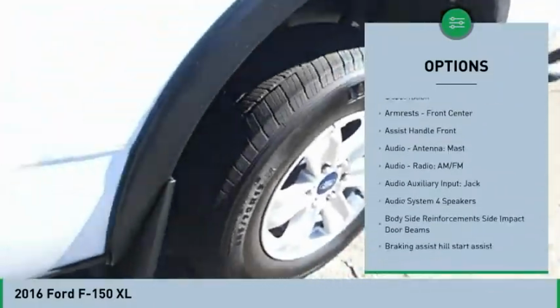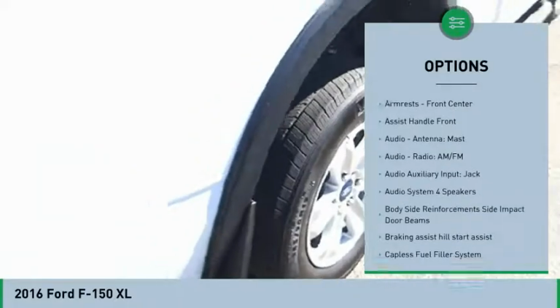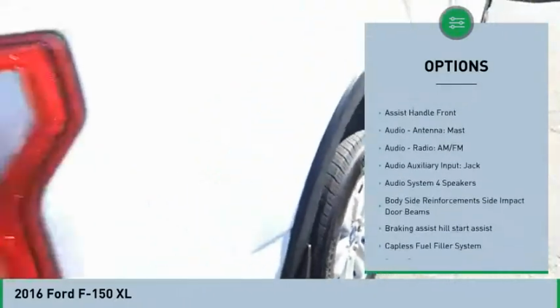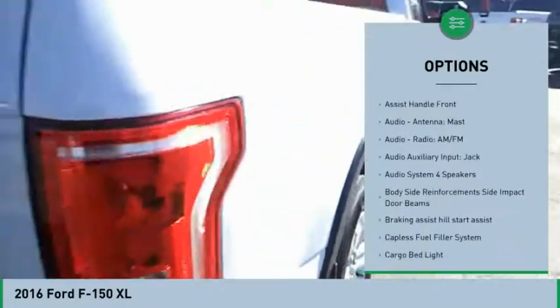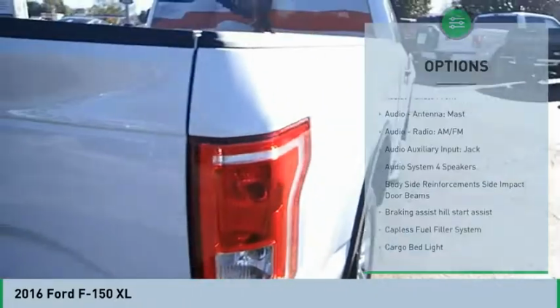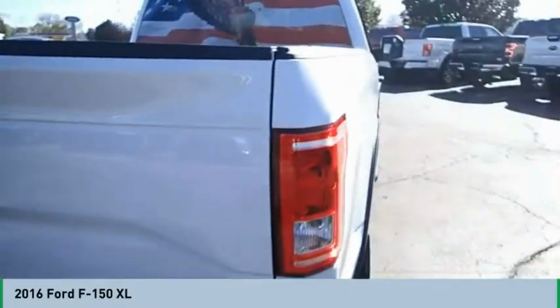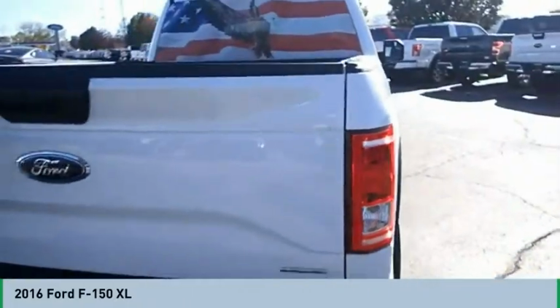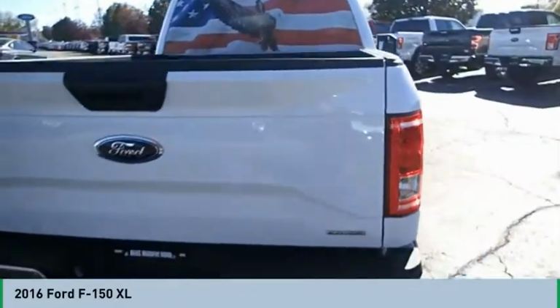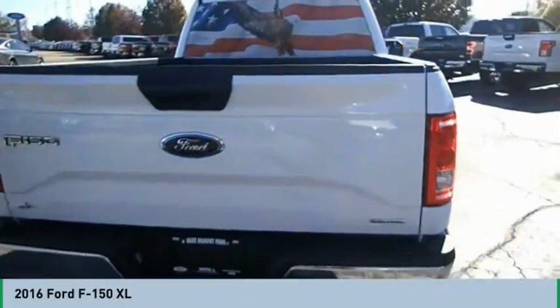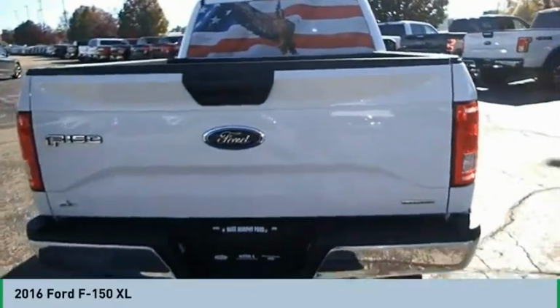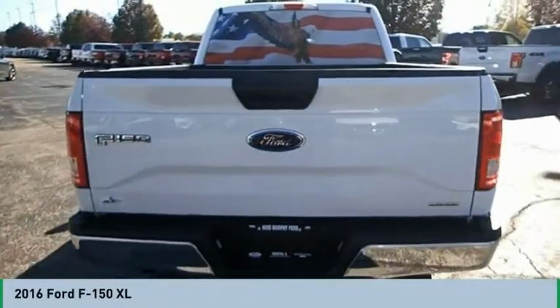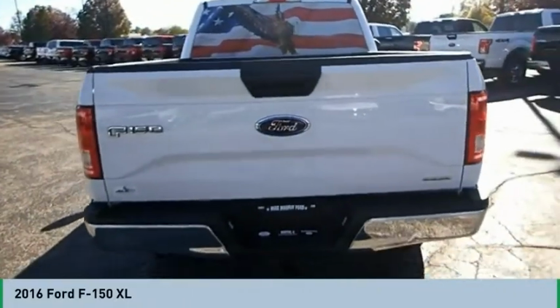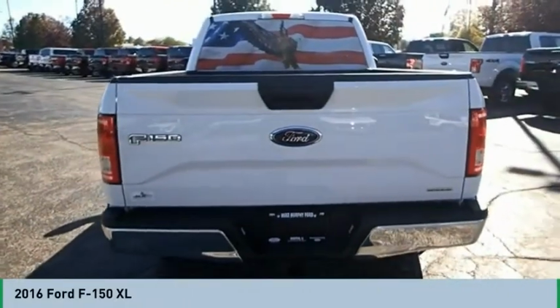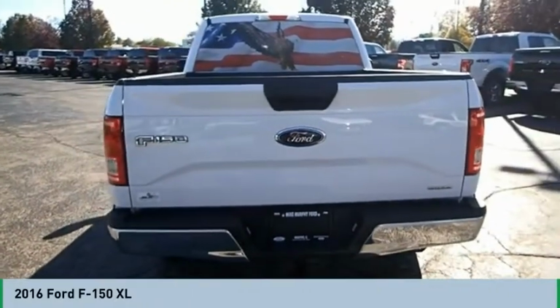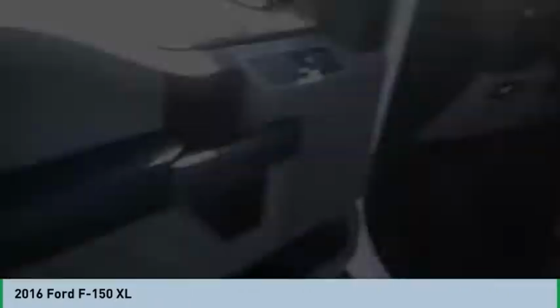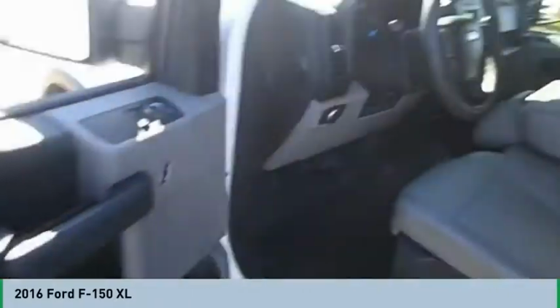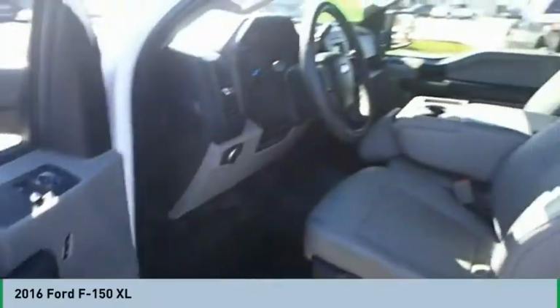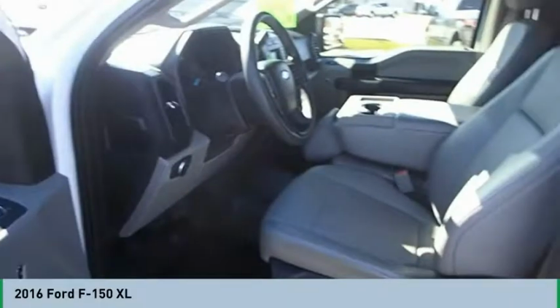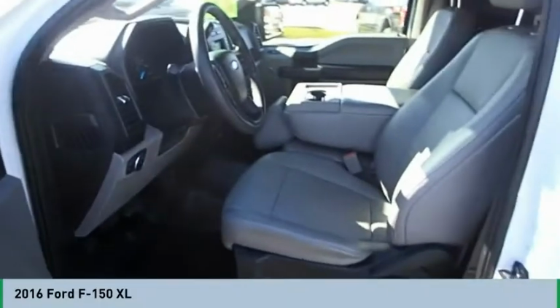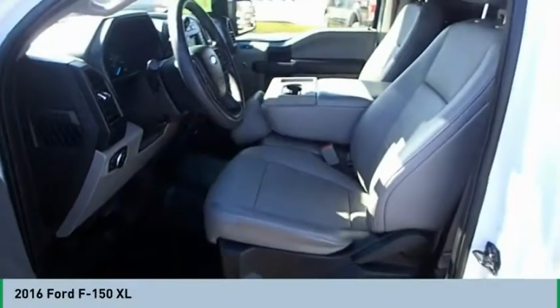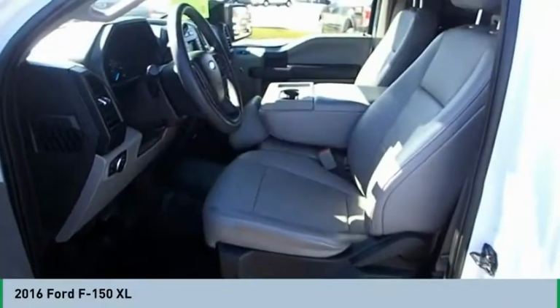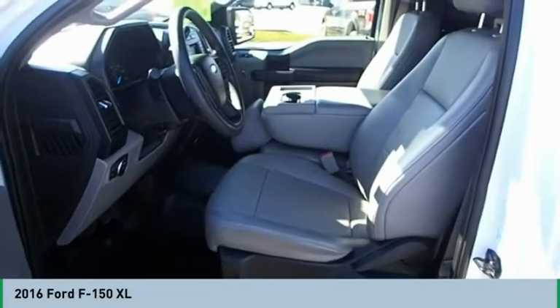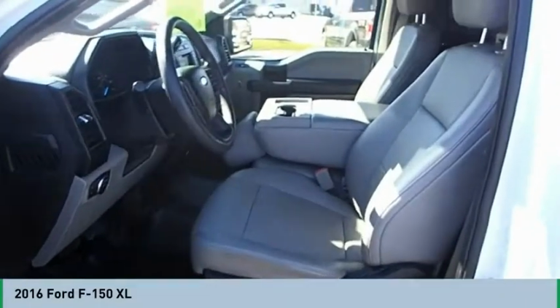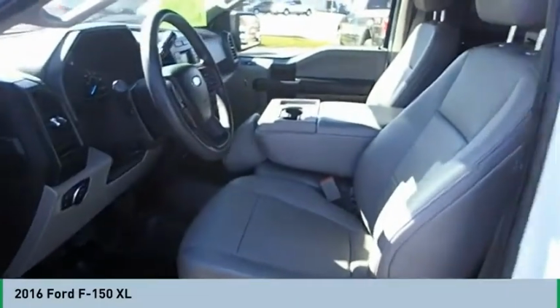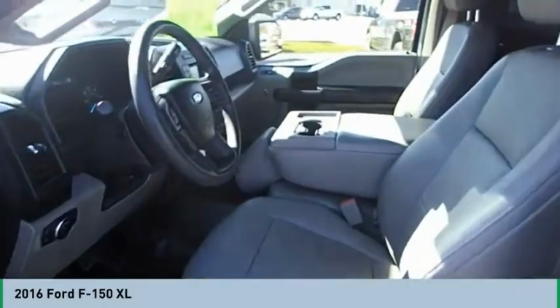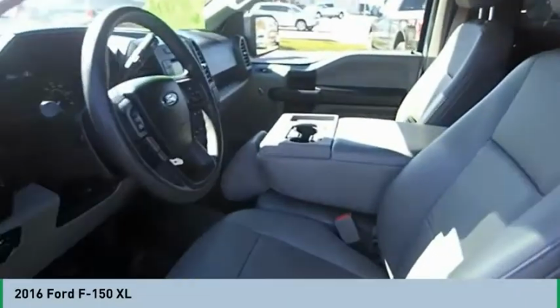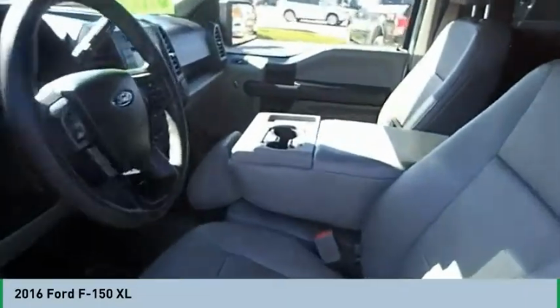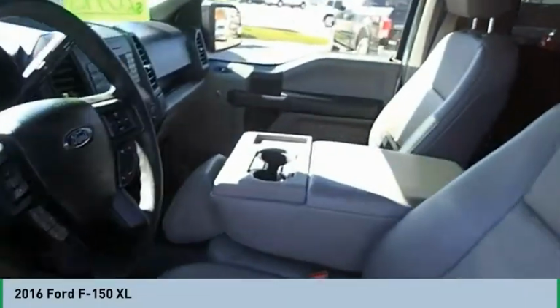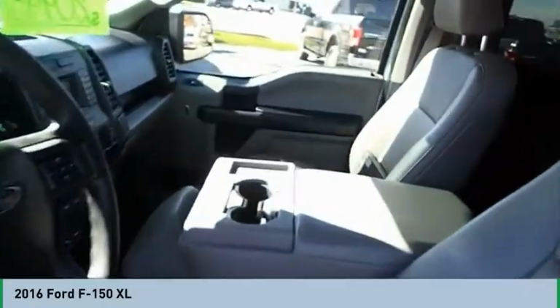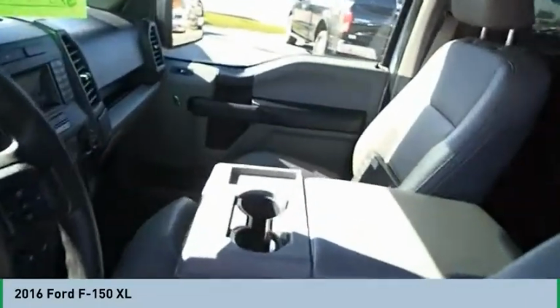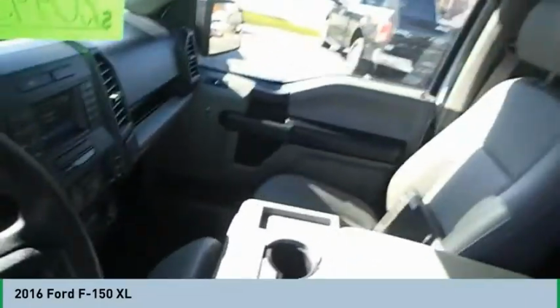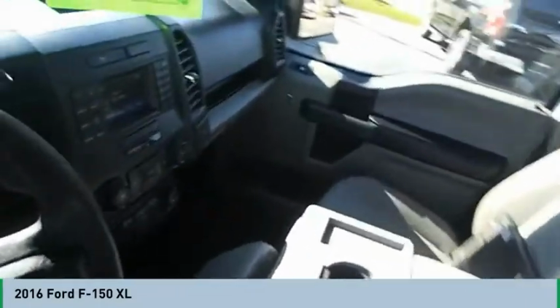Daytime running lights, tachometer, electronic parking brake, and emergency braking preparation. This vehicle offers reliability and good looks at a great price.